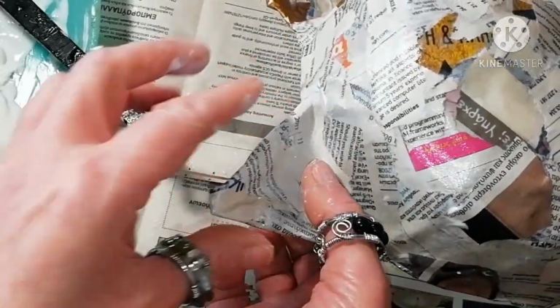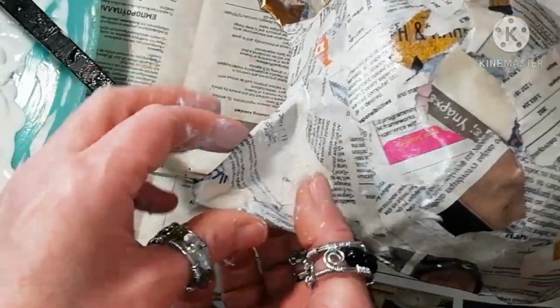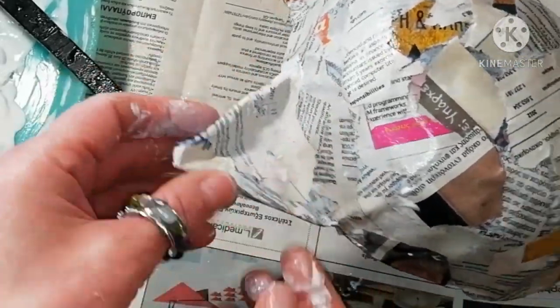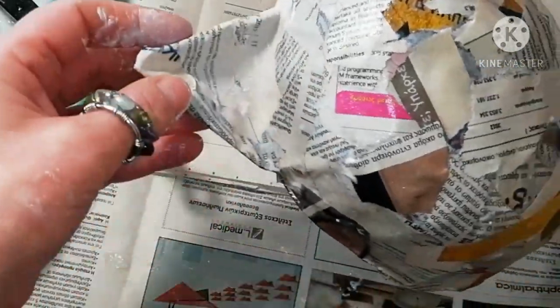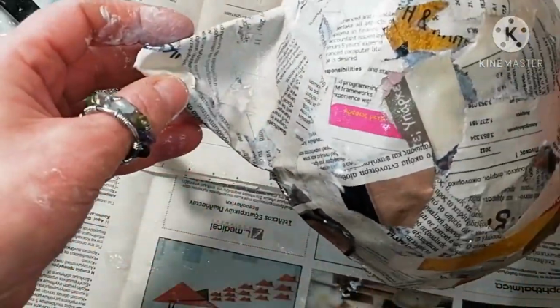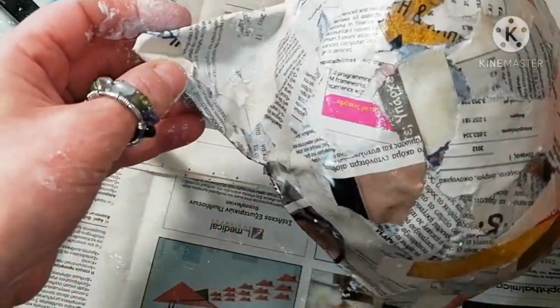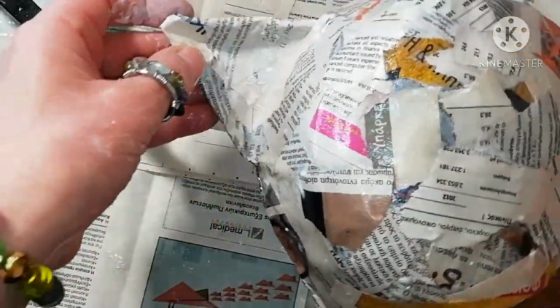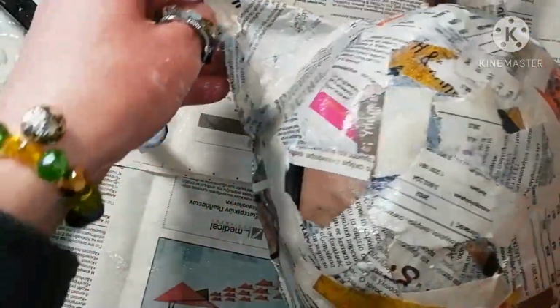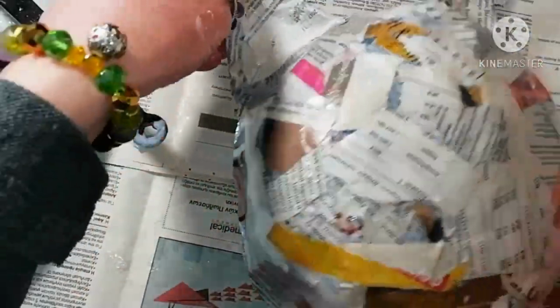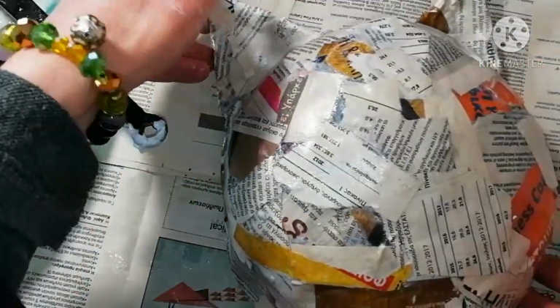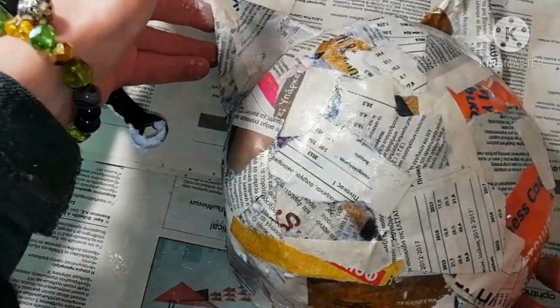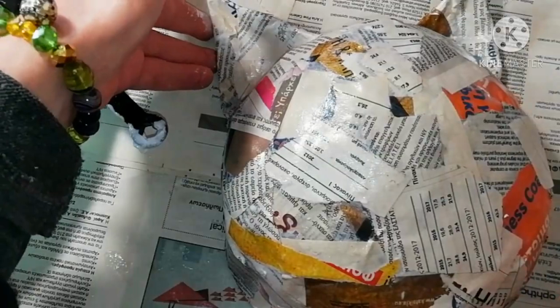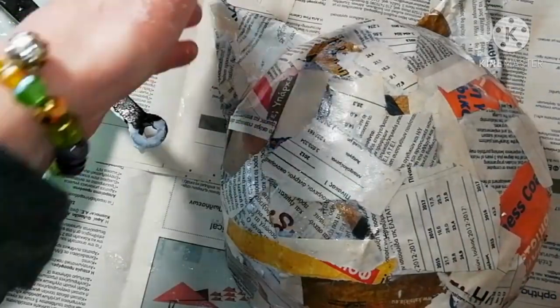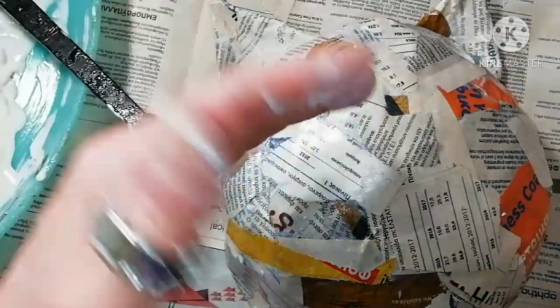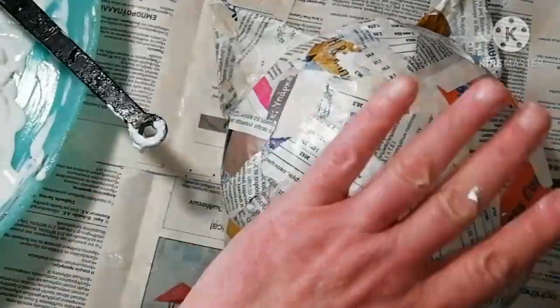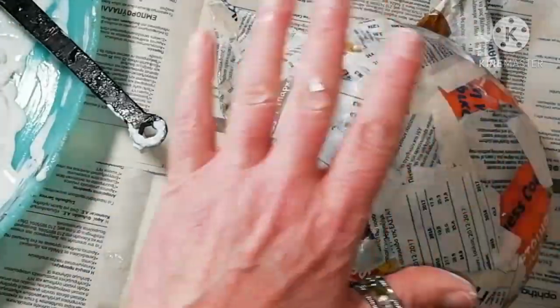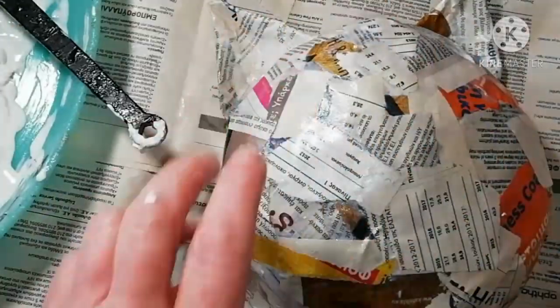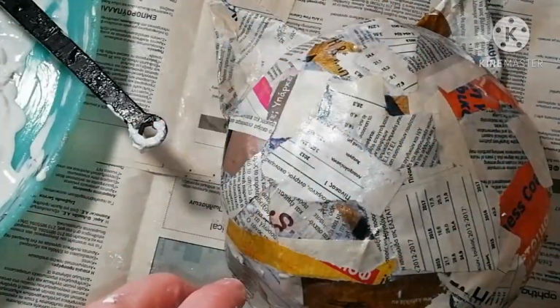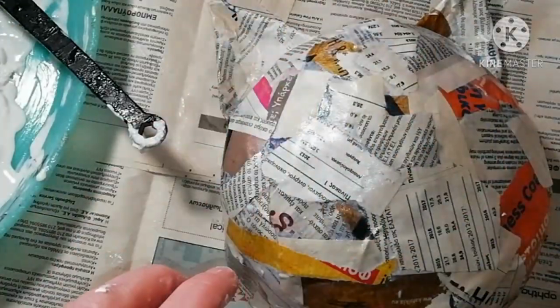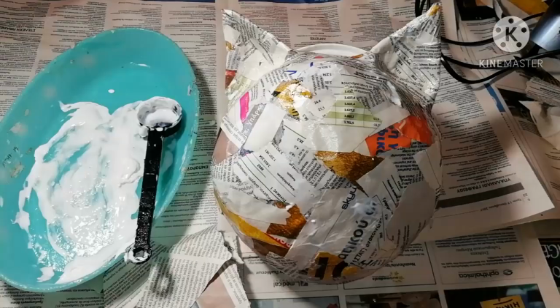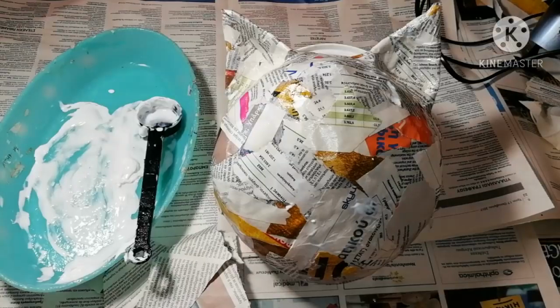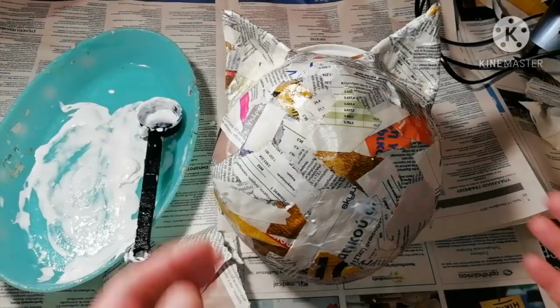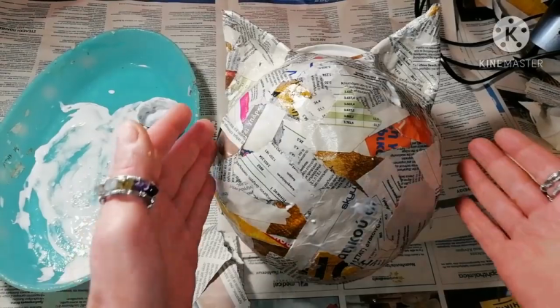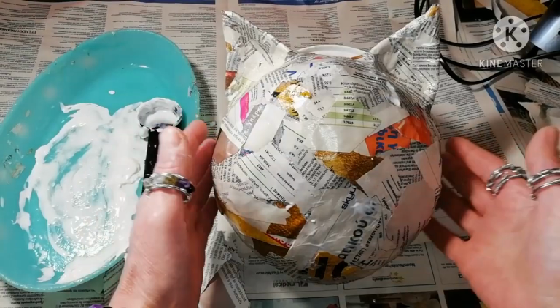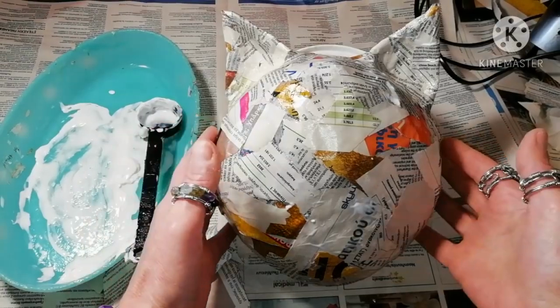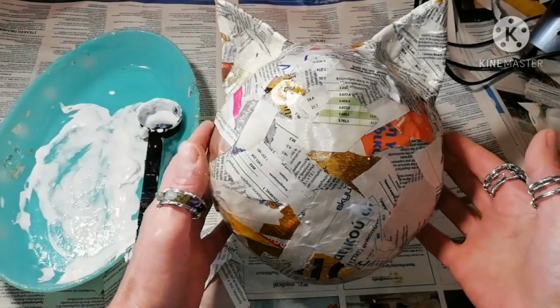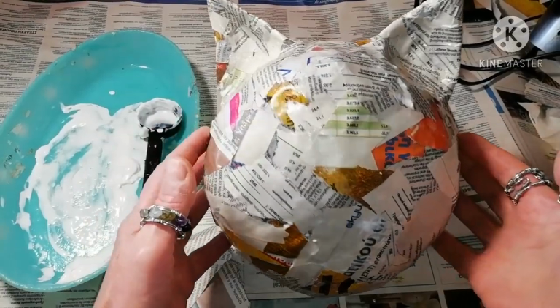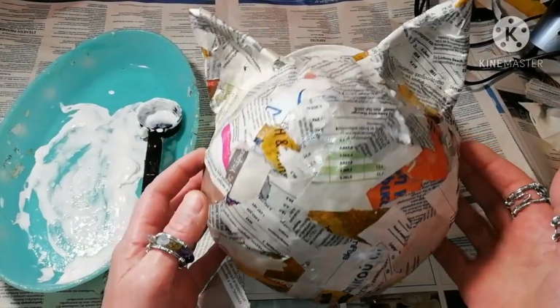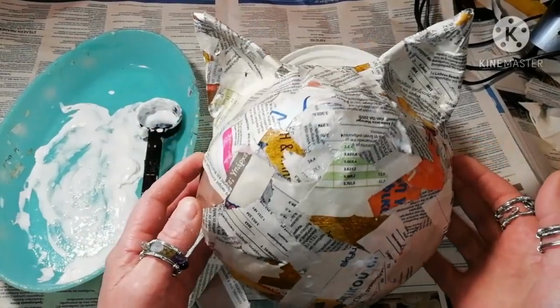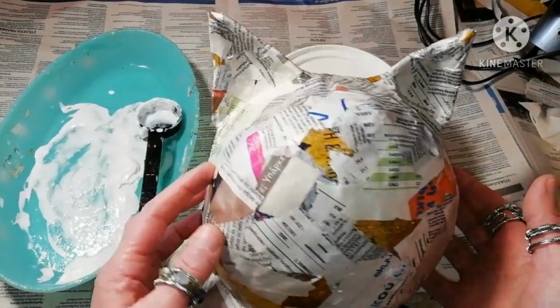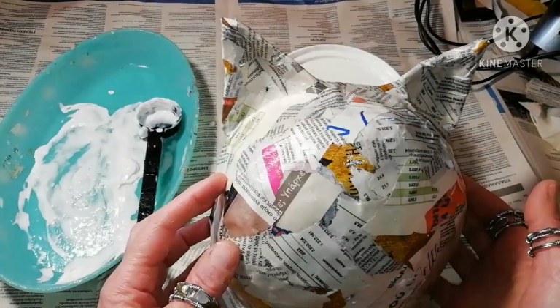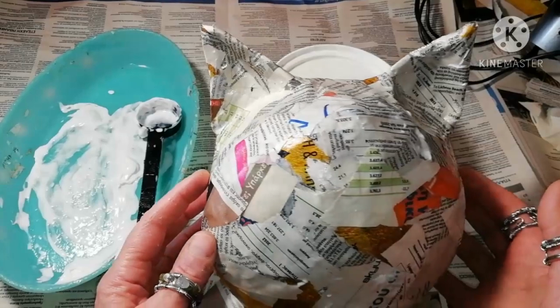If you like, you can add extra features like a nose, mouth, etc. I'm not going to do that though.